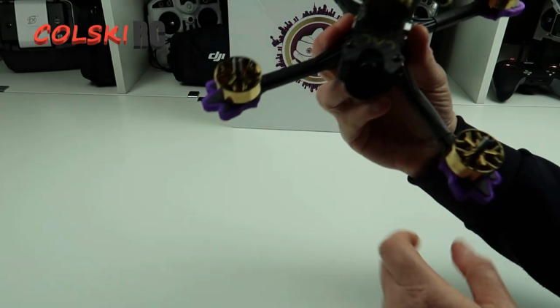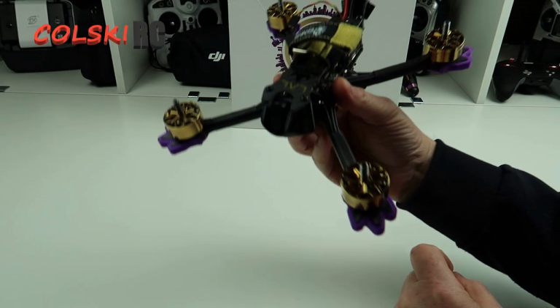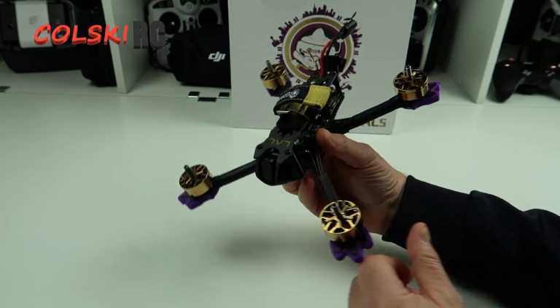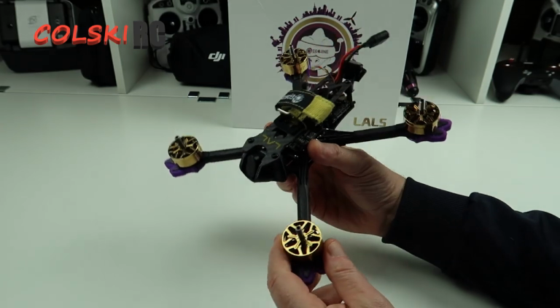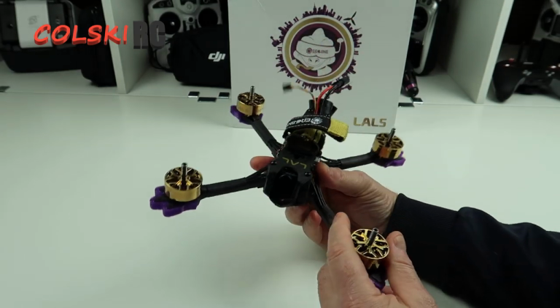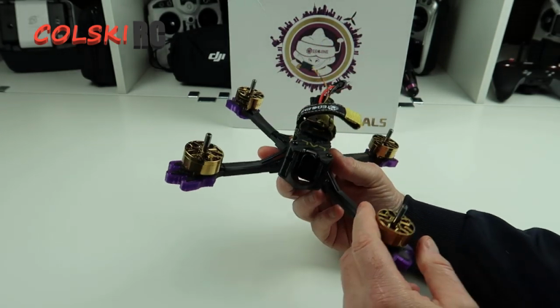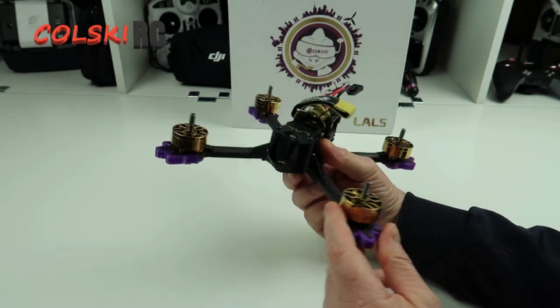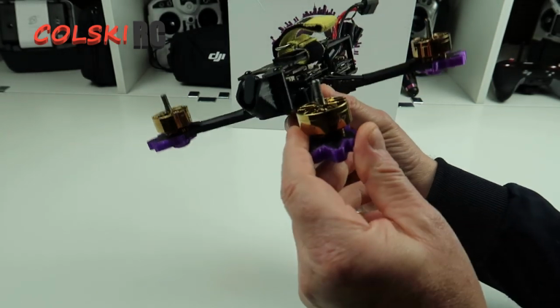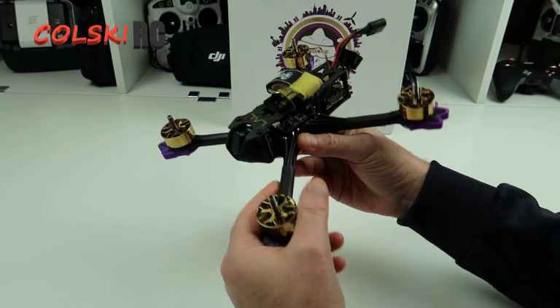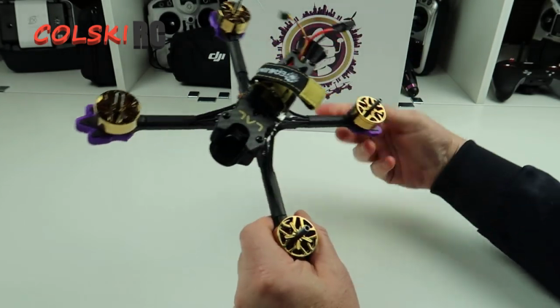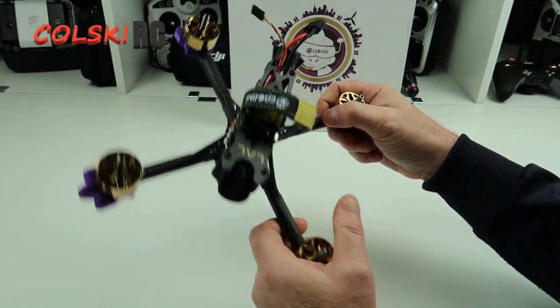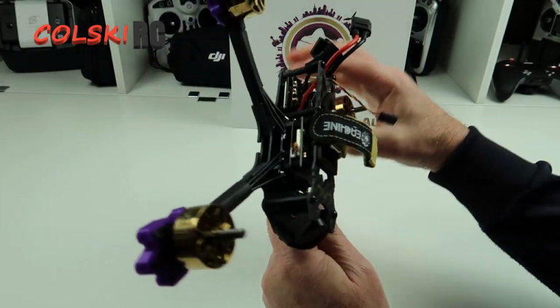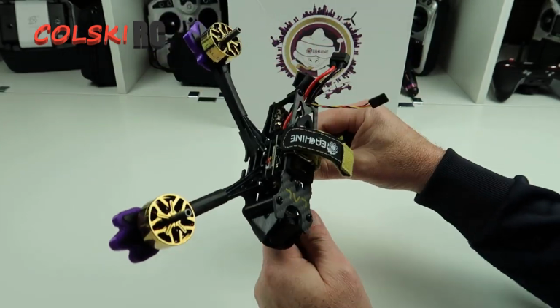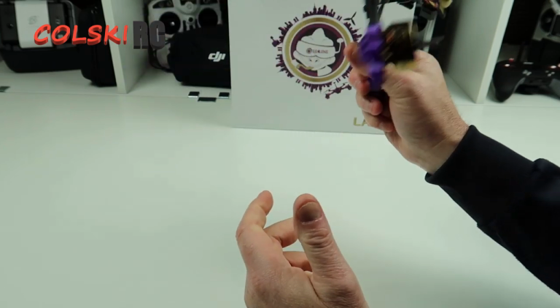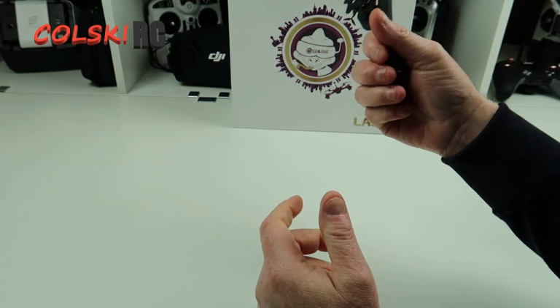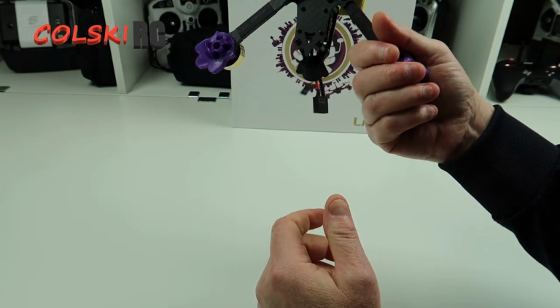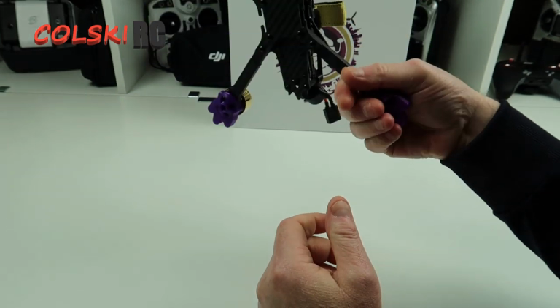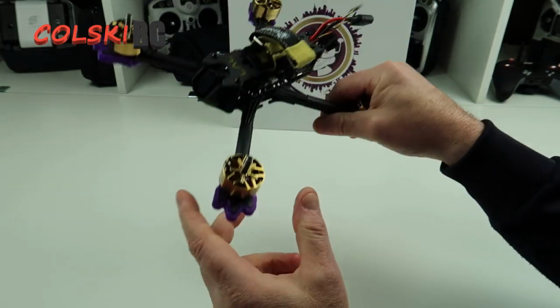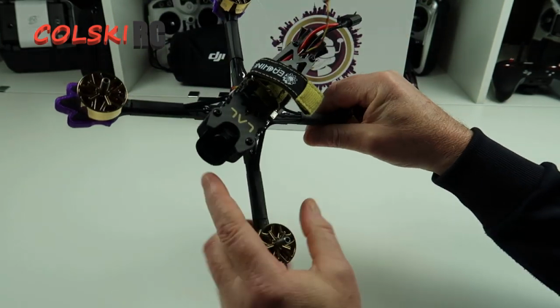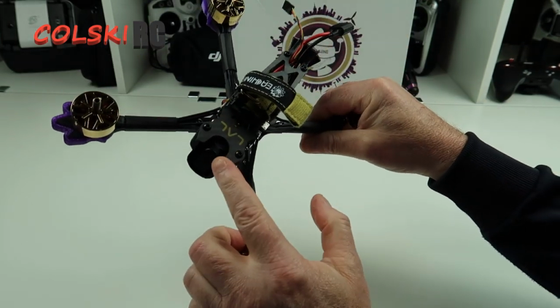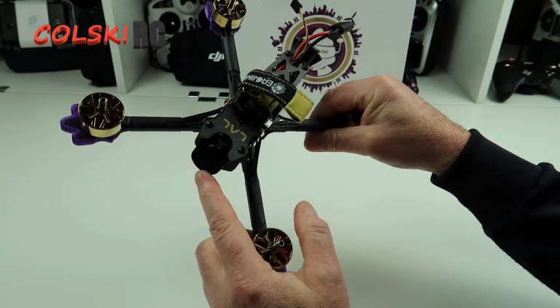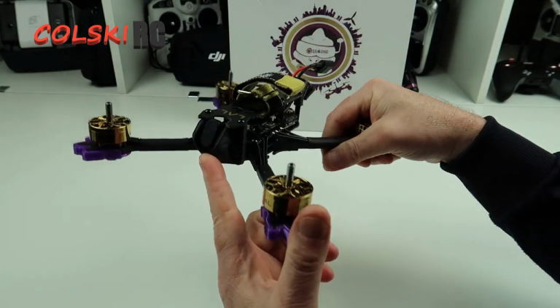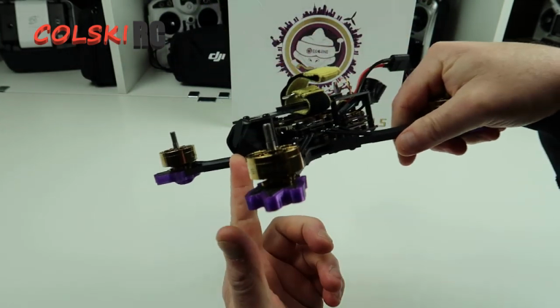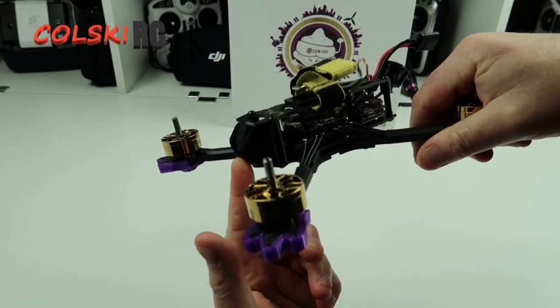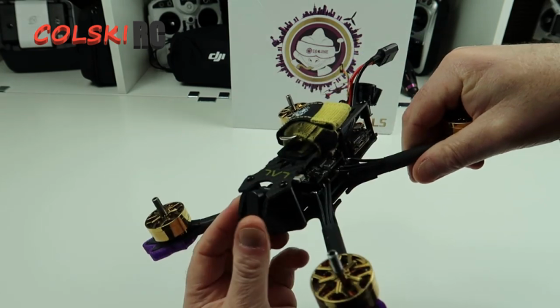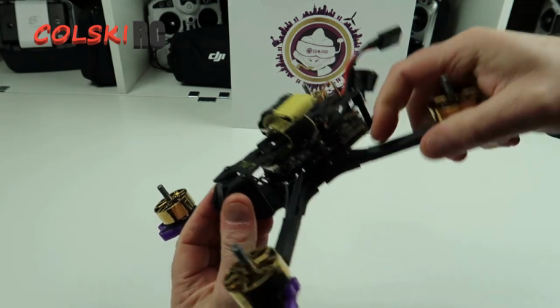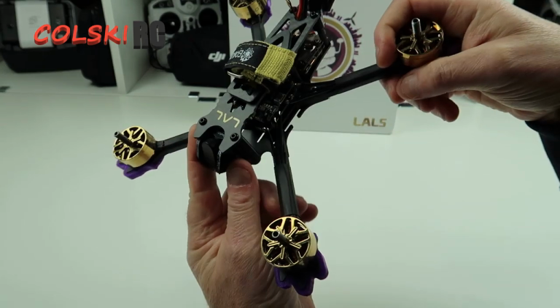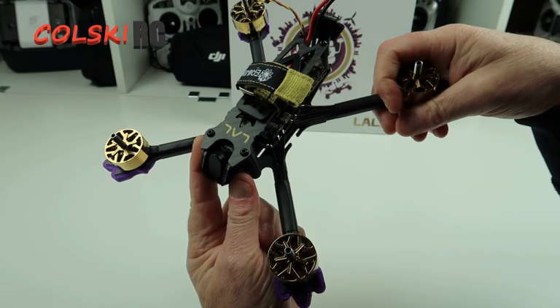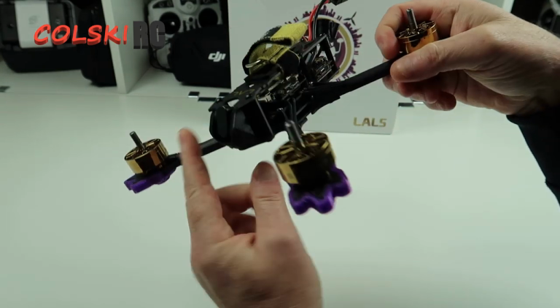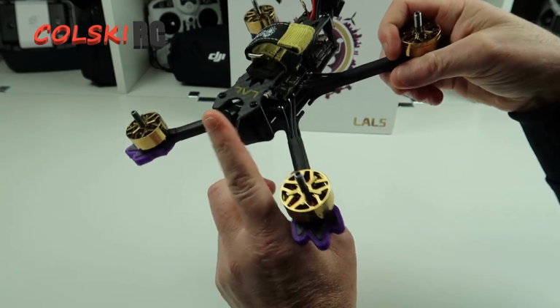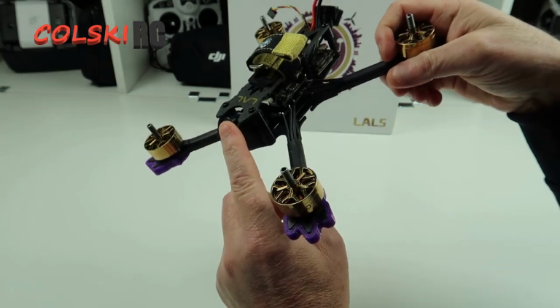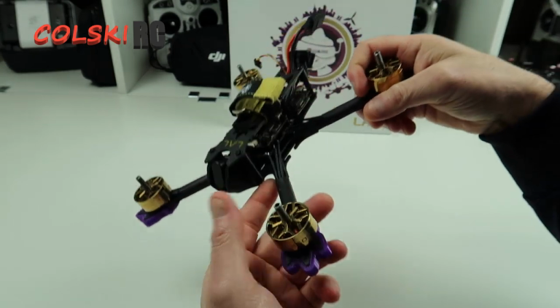Today we're going to have a look at this. This is the Ear Sheen LAL5. It's a 5-inch freestyle with a 4K camera, so it's got the Tarsier camera in.